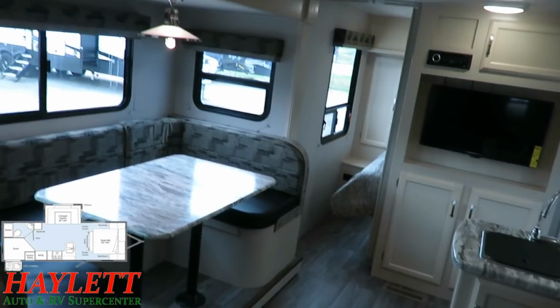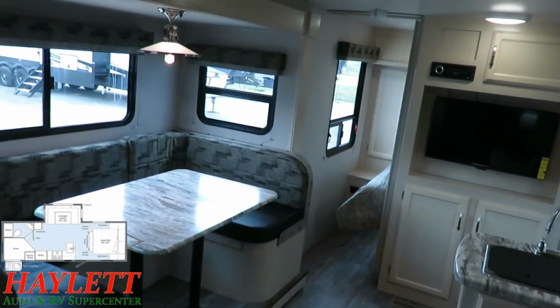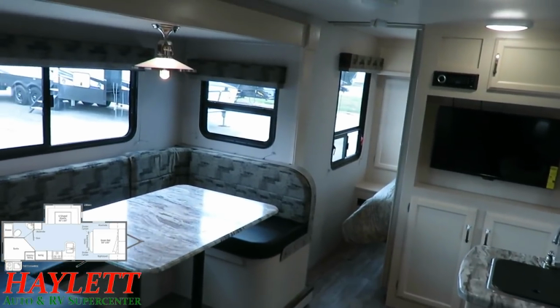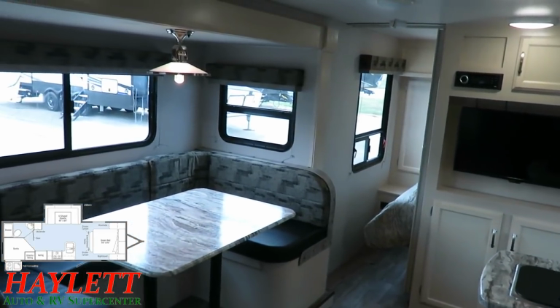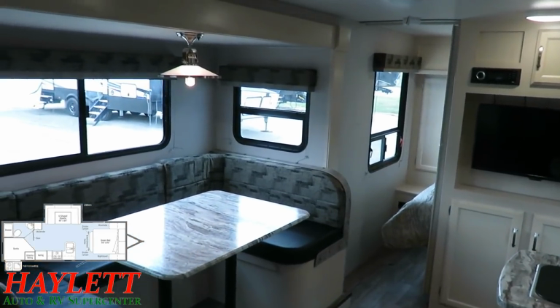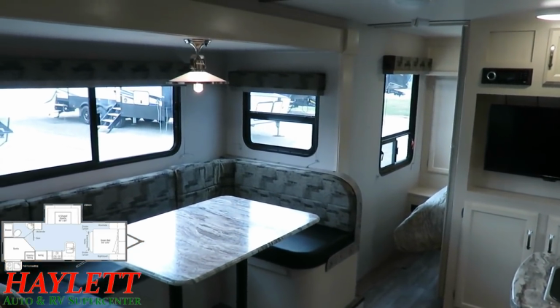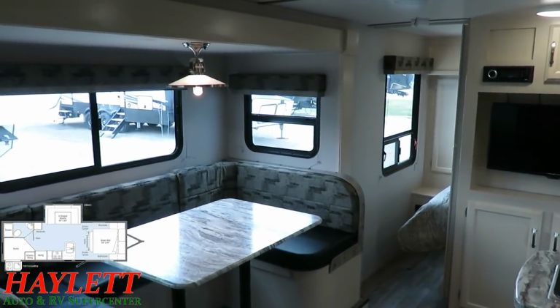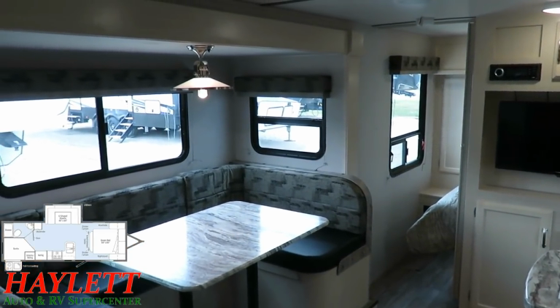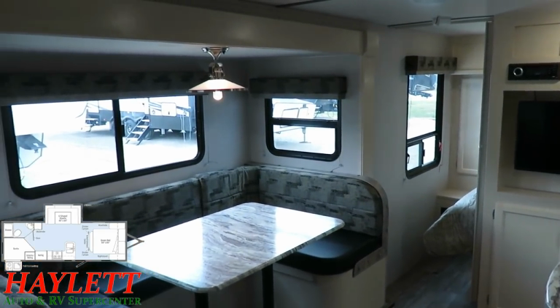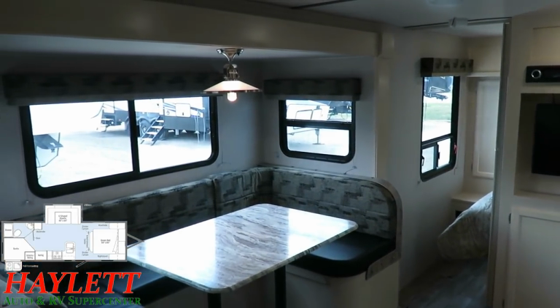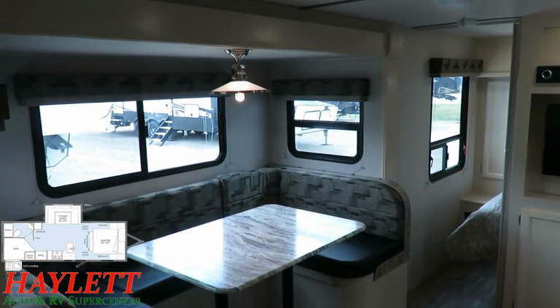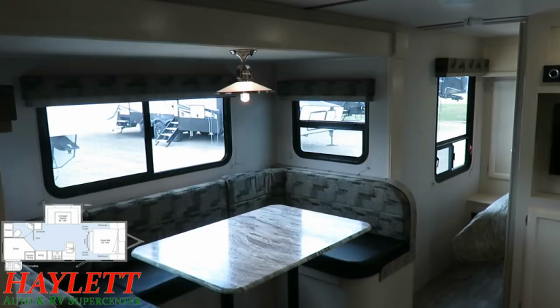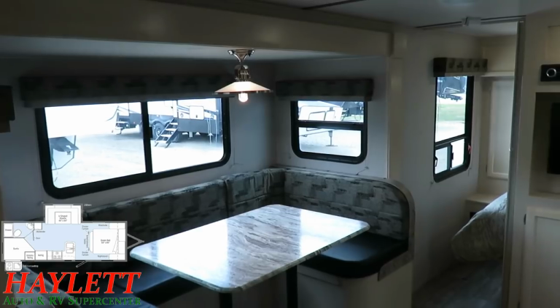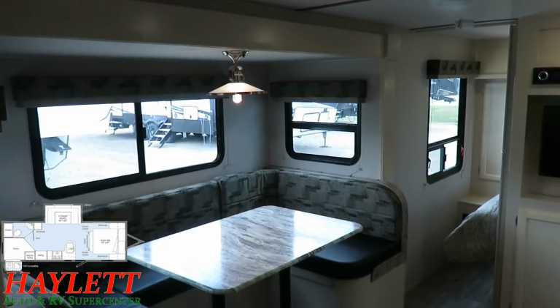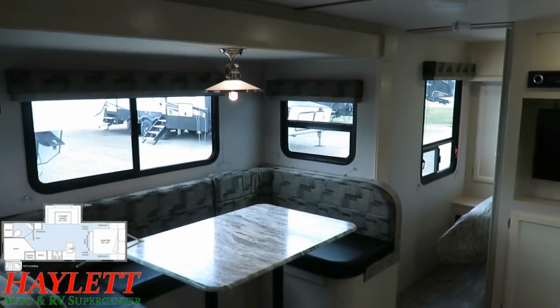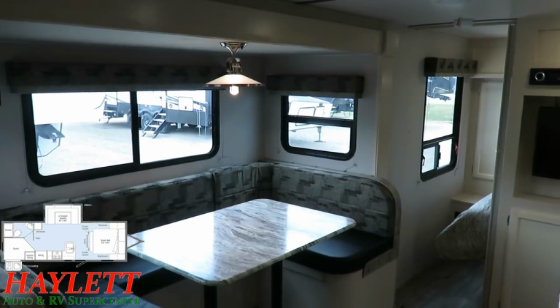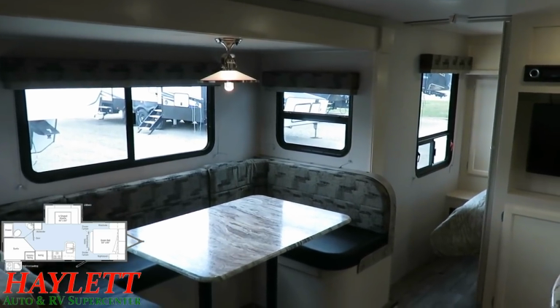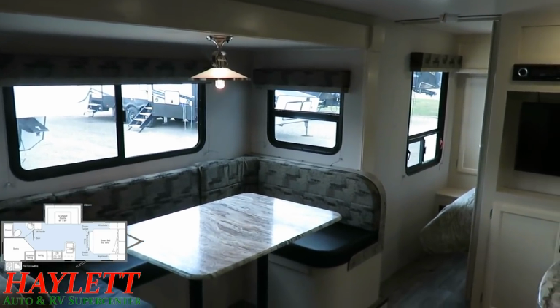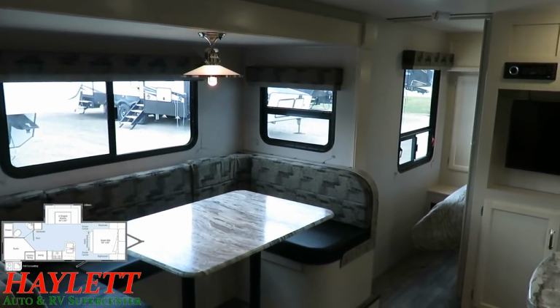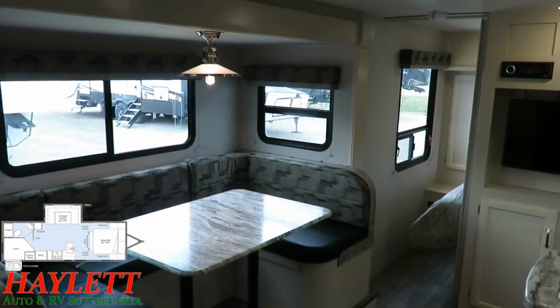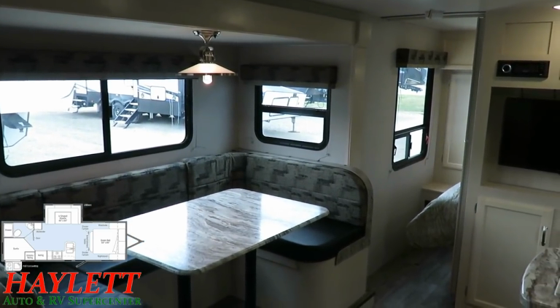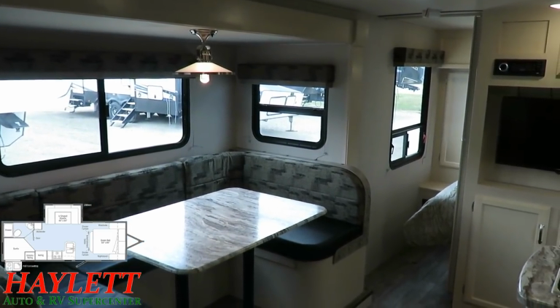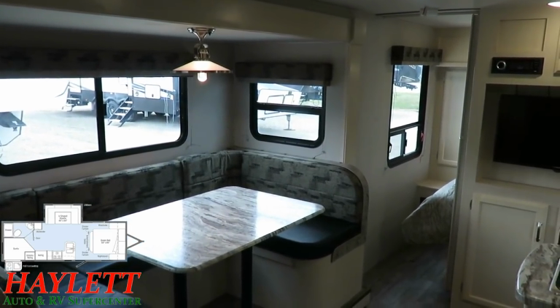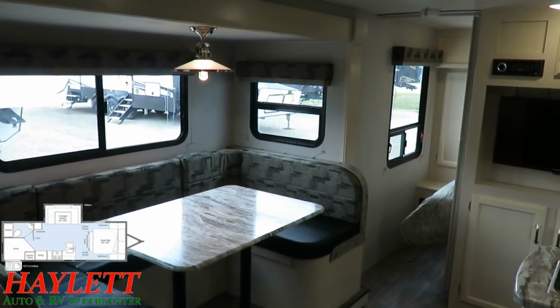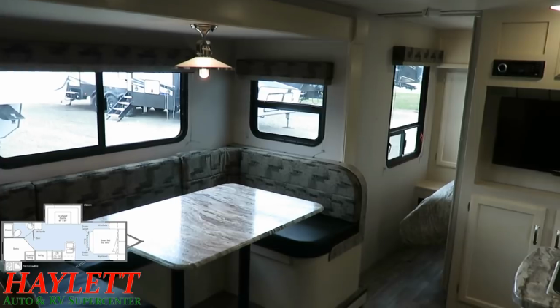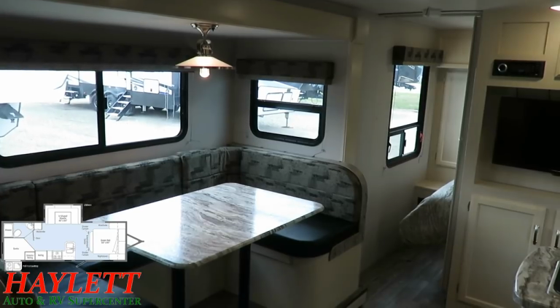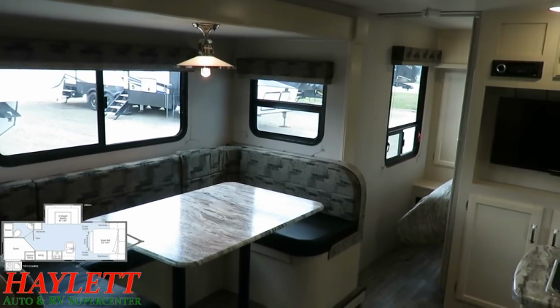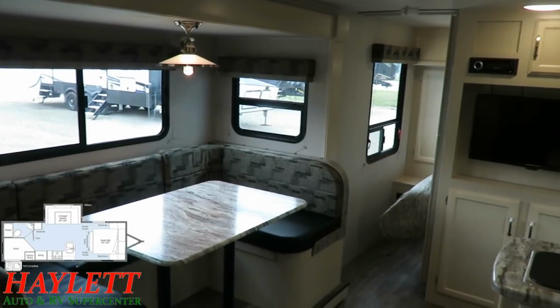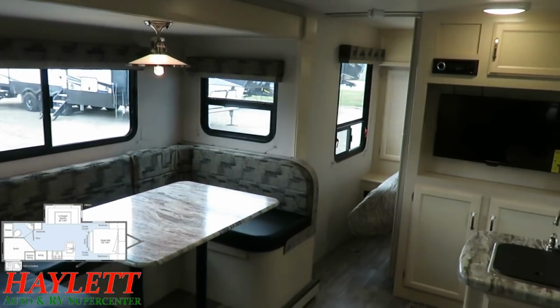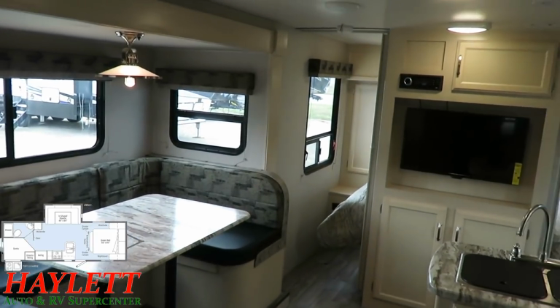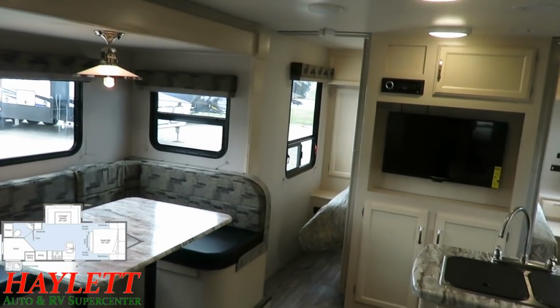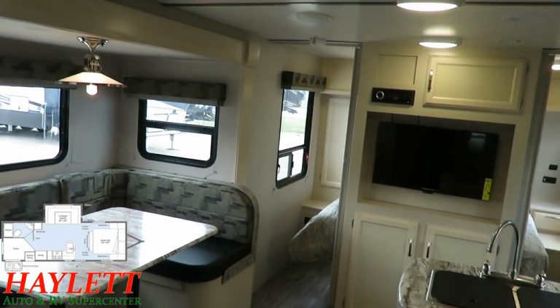You can kind of see from here — and we'll revisit back in the bedroom — but they put the biggest windows in here they possibly can so that, along with the lighter decor, it is brighter in here and it always feels nice and big and open and airy.